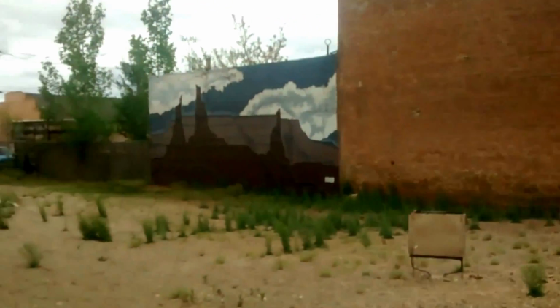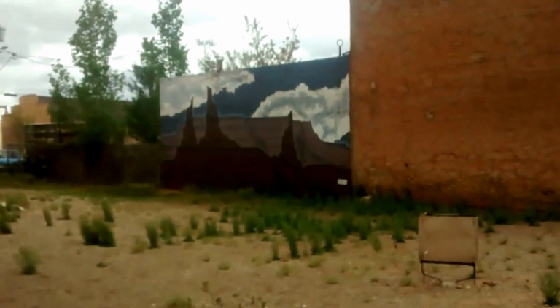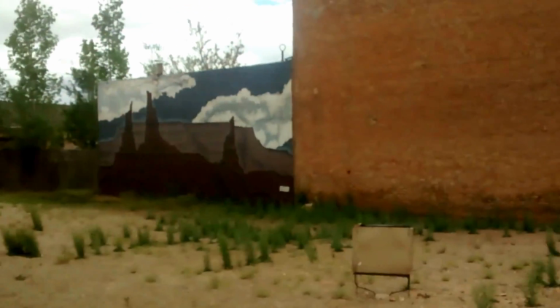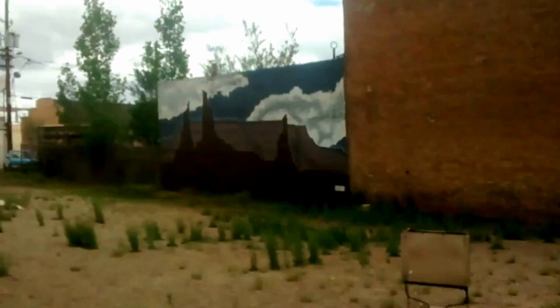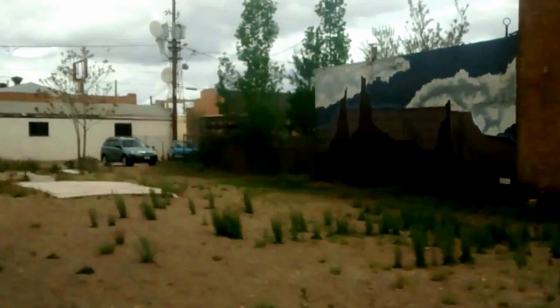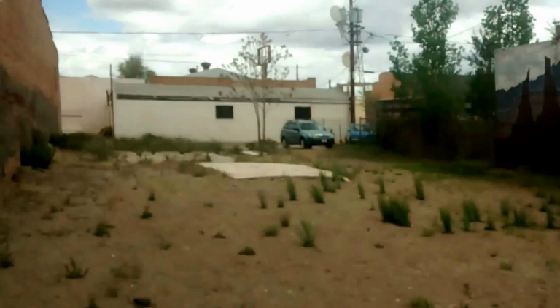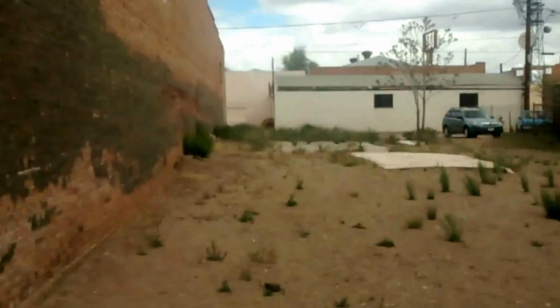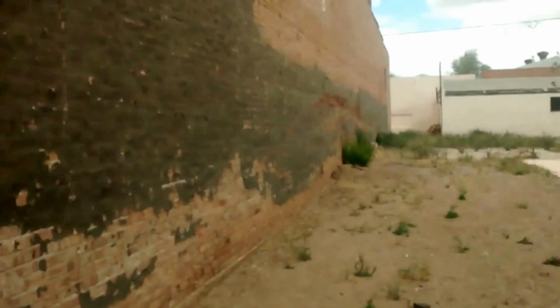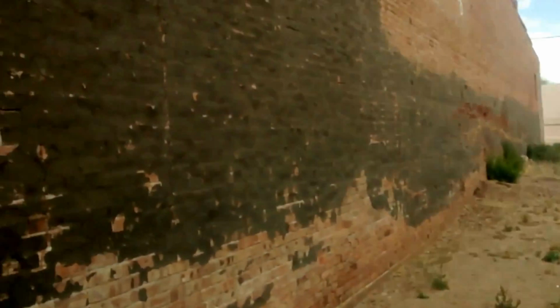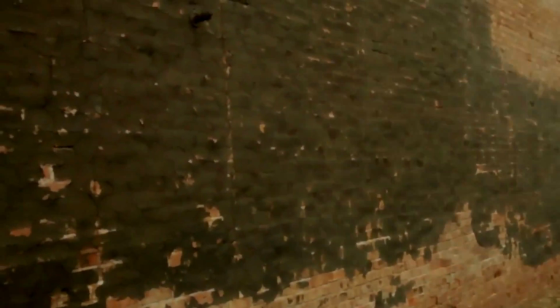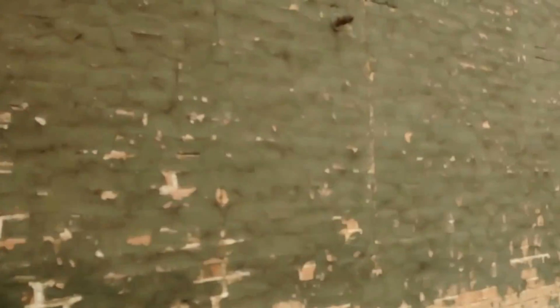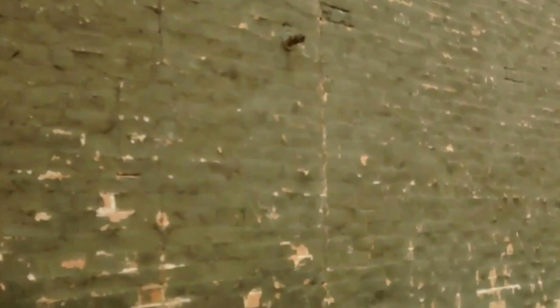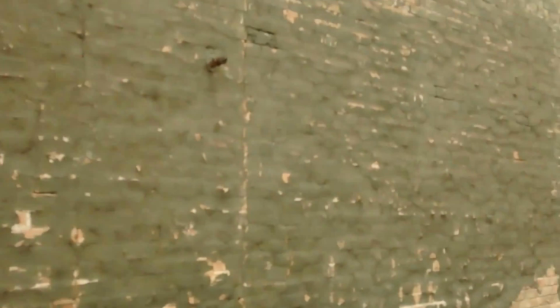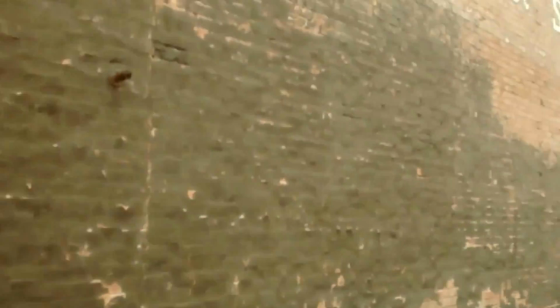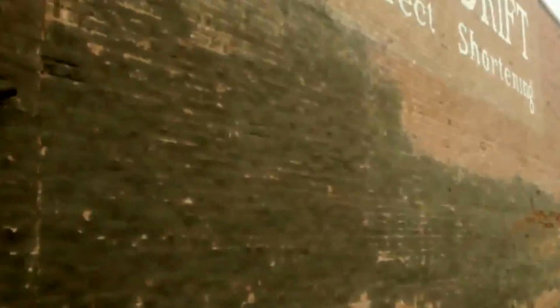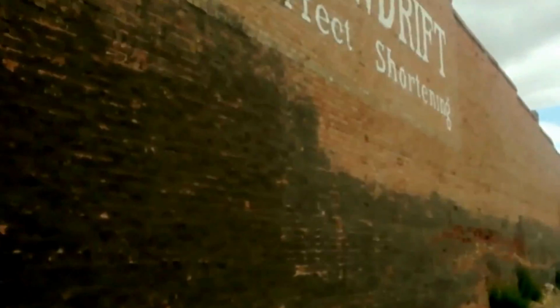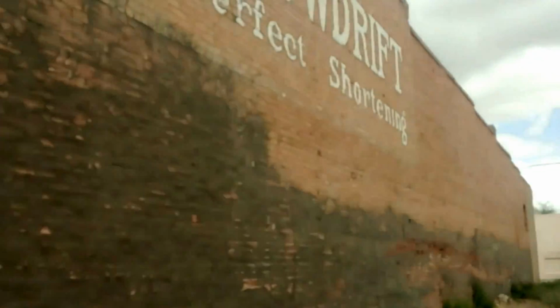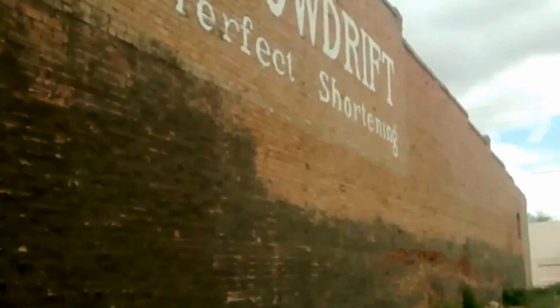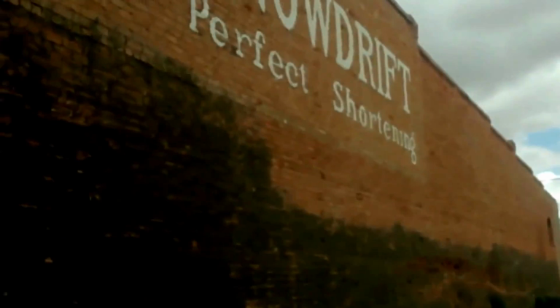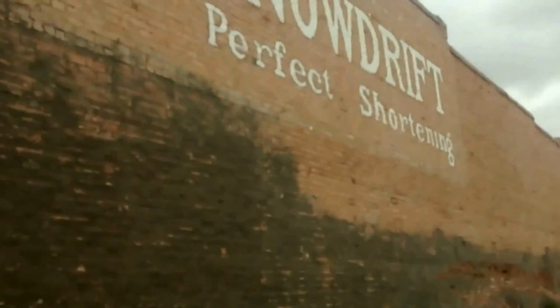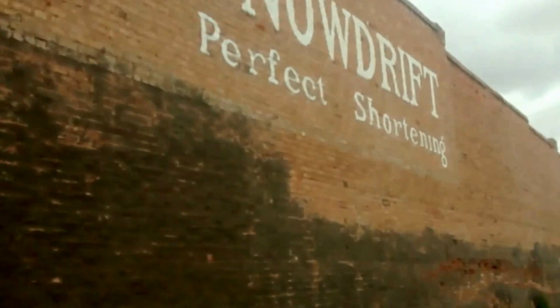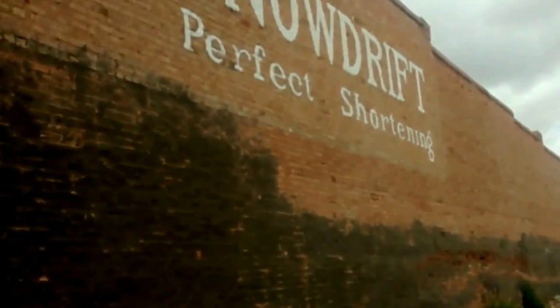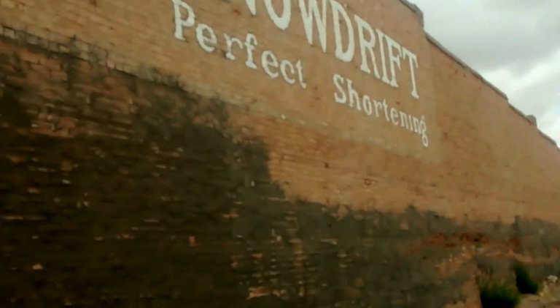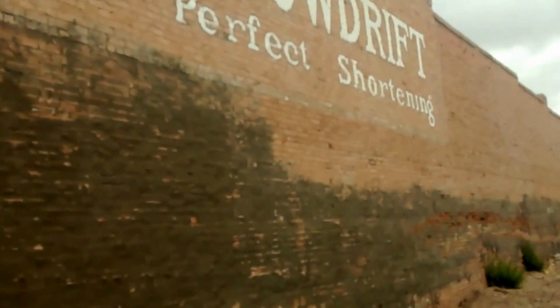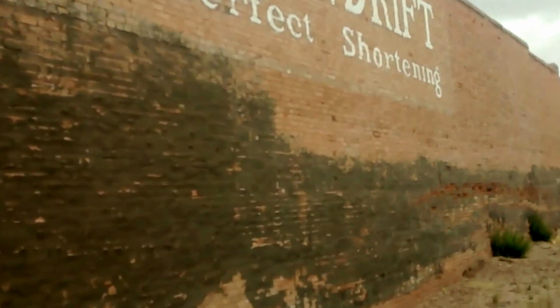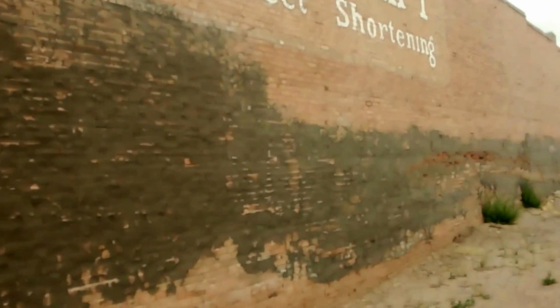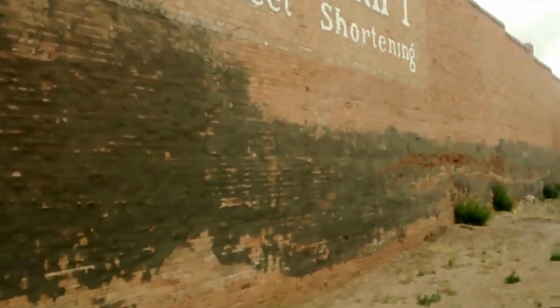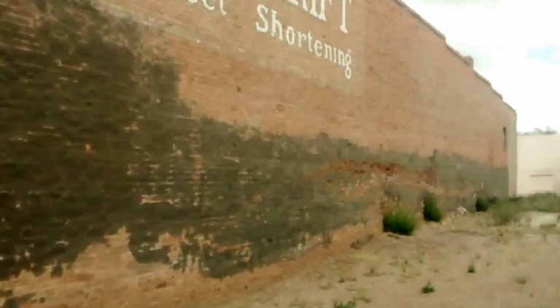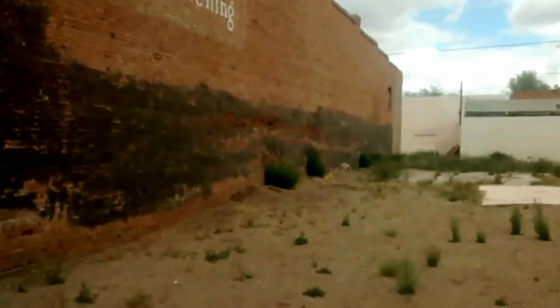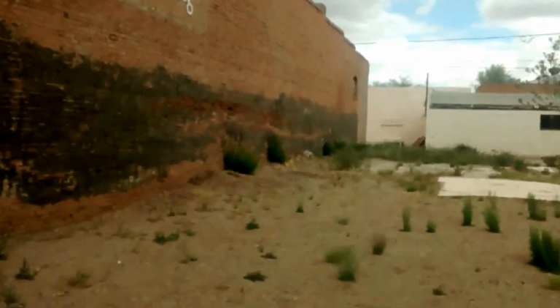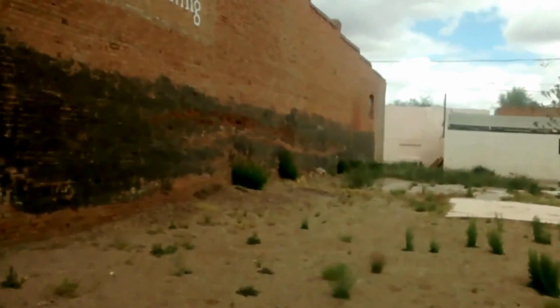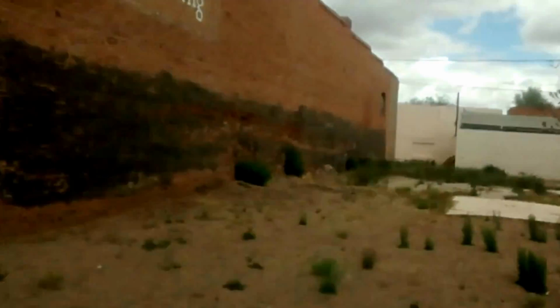Got some artwork. As you can see, this is pretty much an old original. You look at that — "Snowdrip Perfect Shortening." That's what it was. It was a grocery store, a dry goods mercantile.